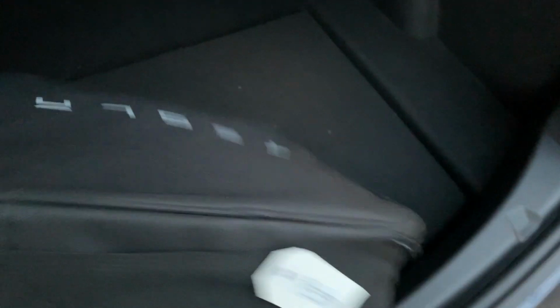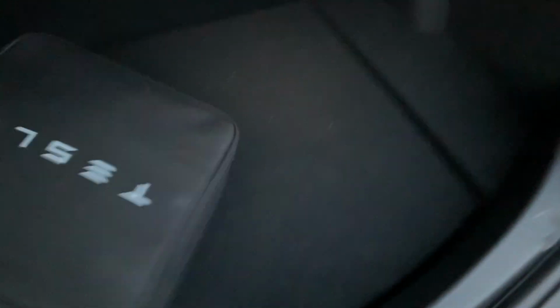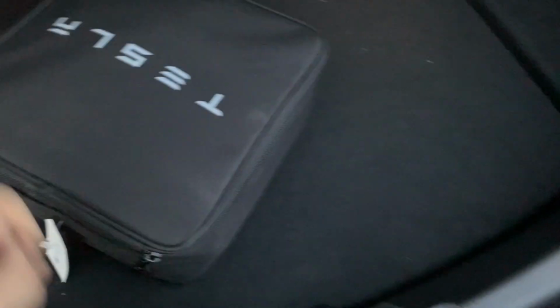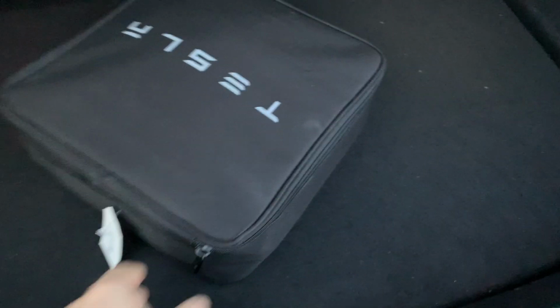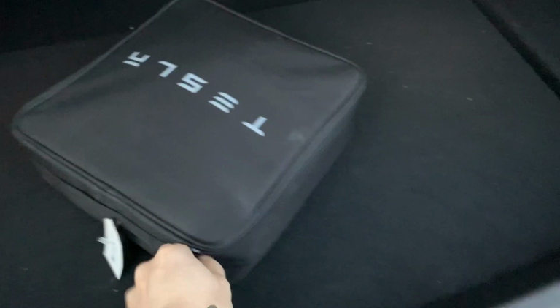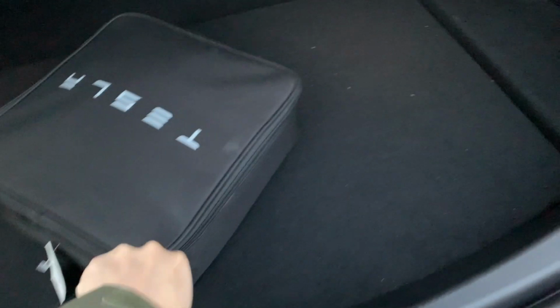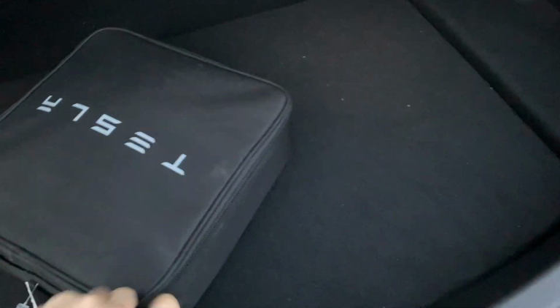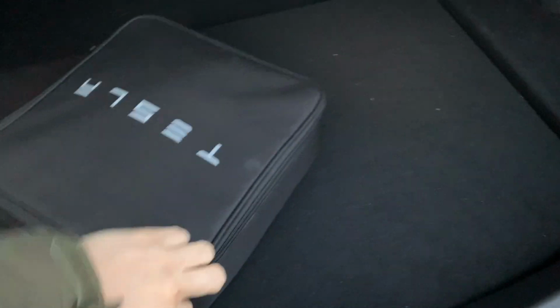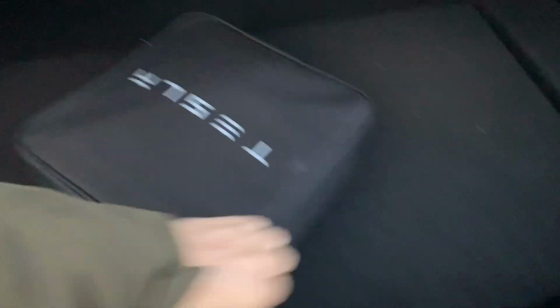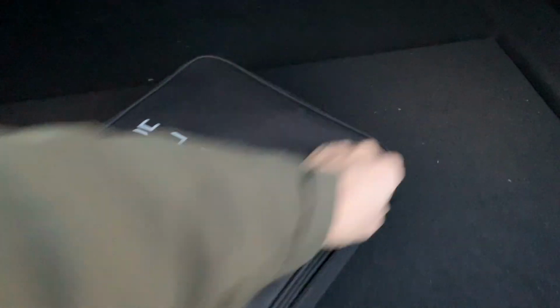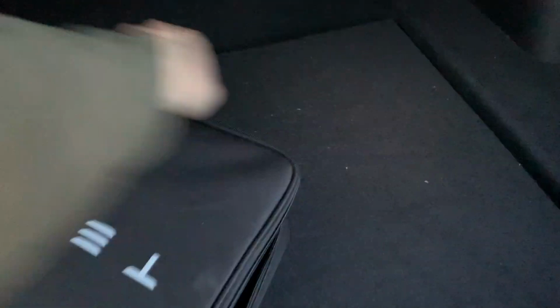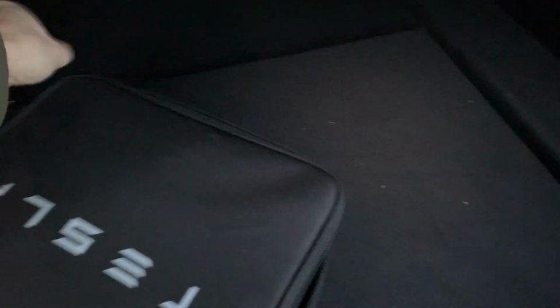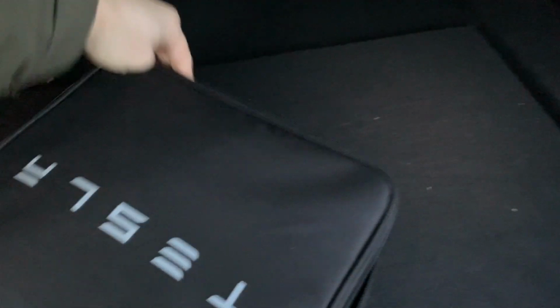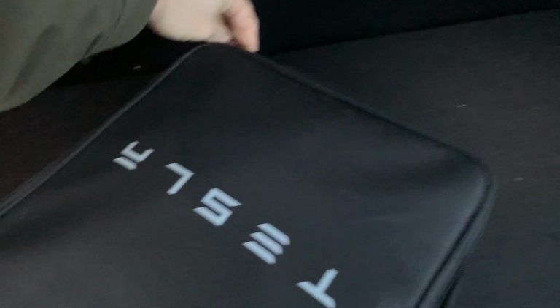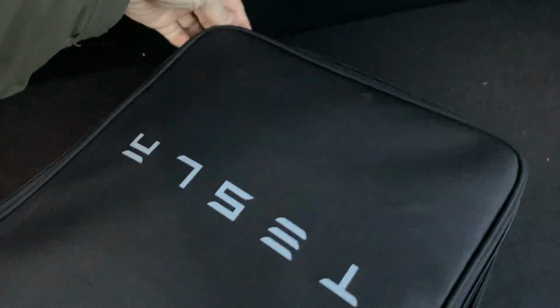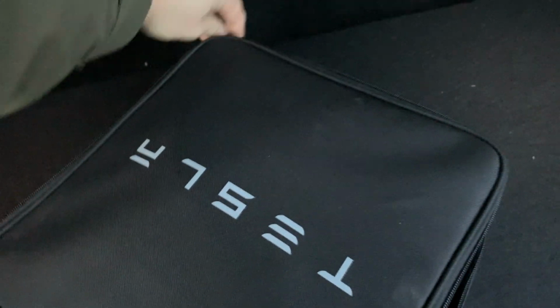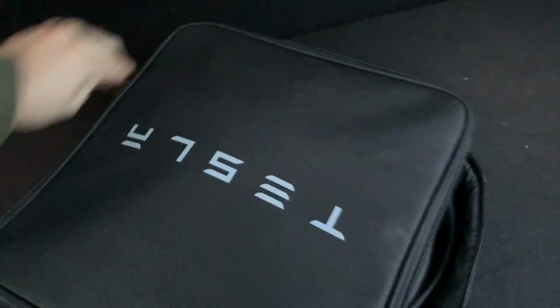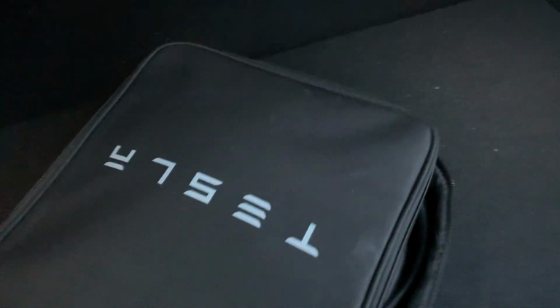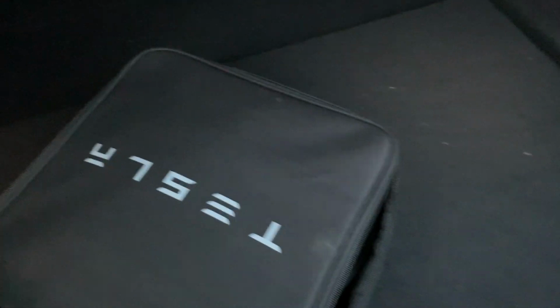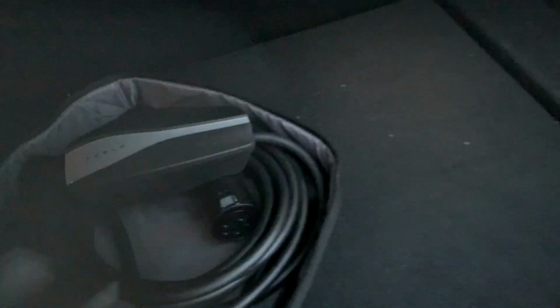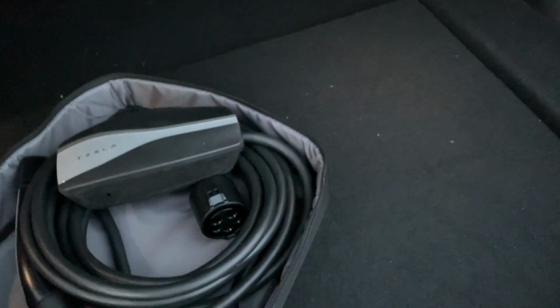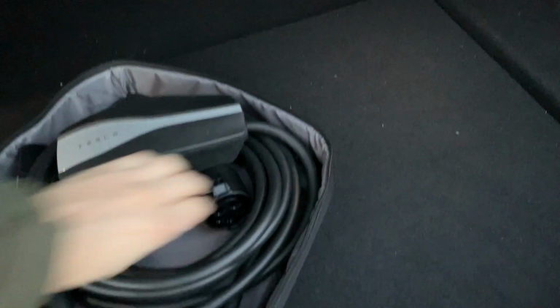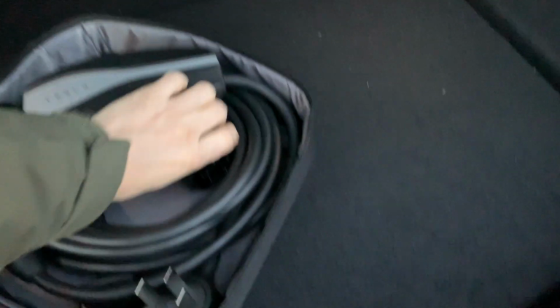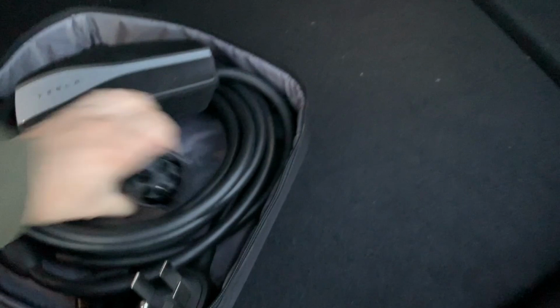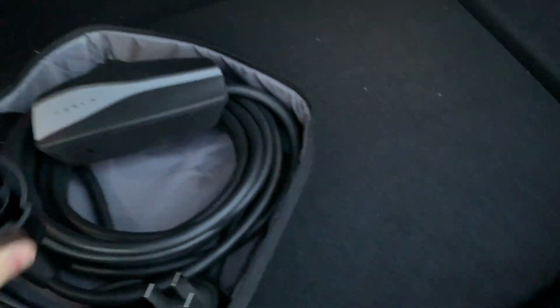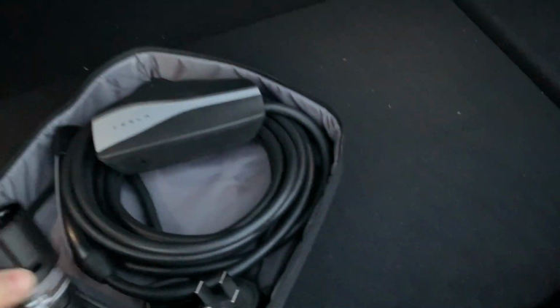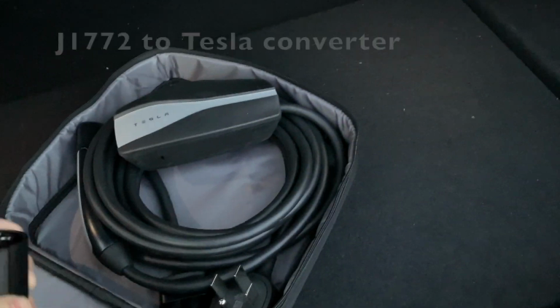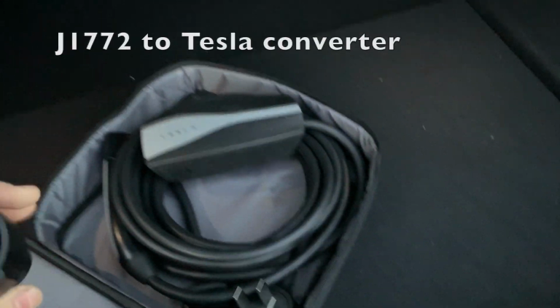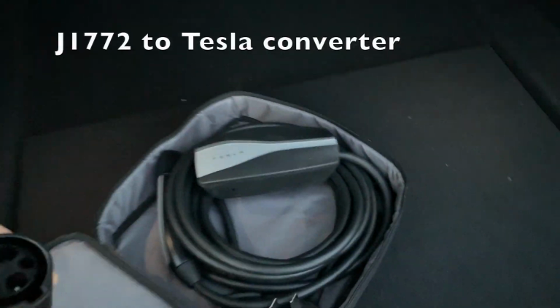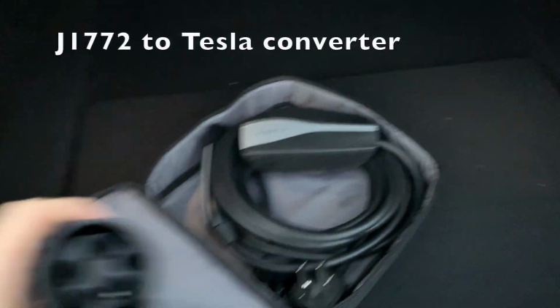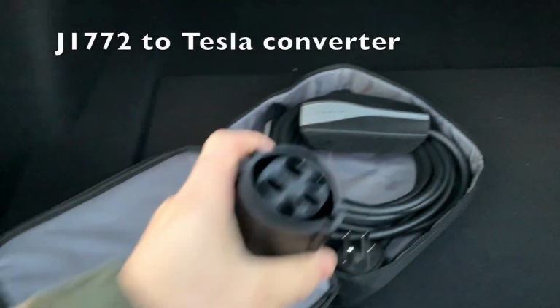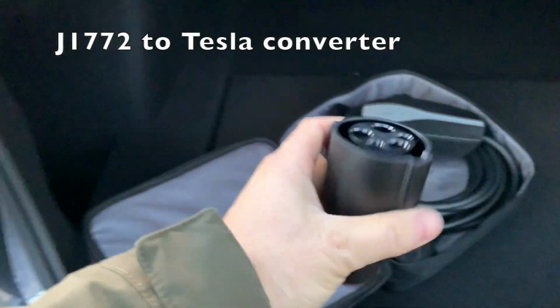The charging station has a J1772 connector, so I took out the J1772 to Tesla converter that came with the vehicle. It snapped into the connector smoothly.